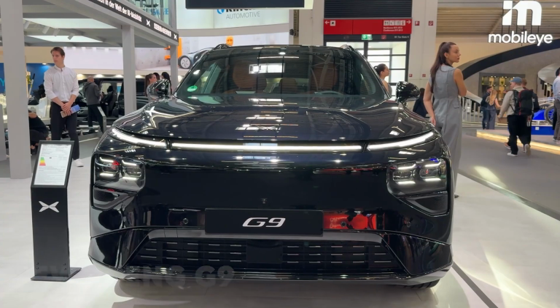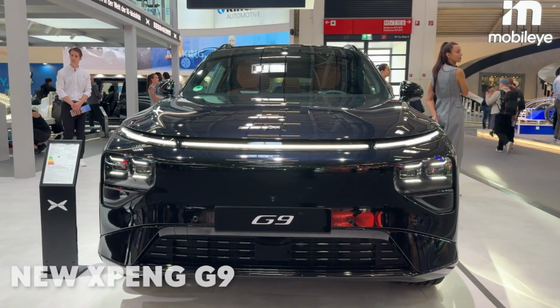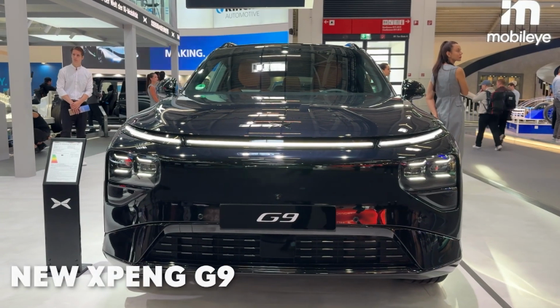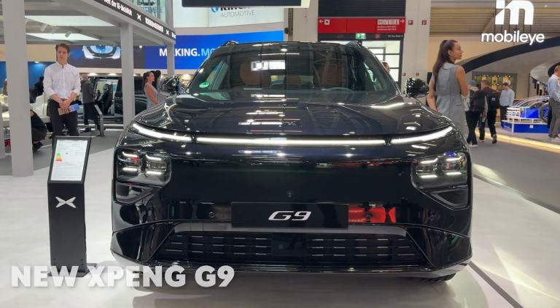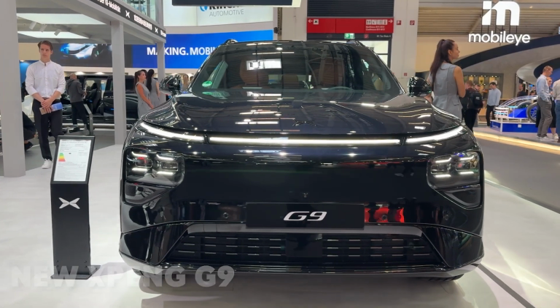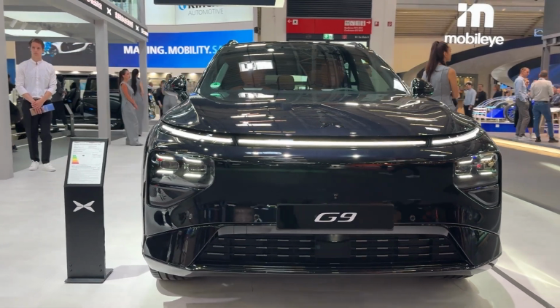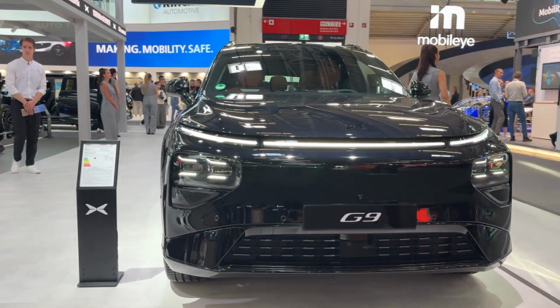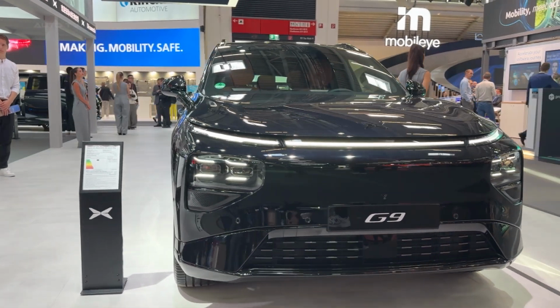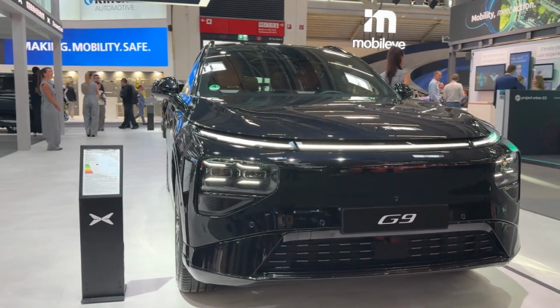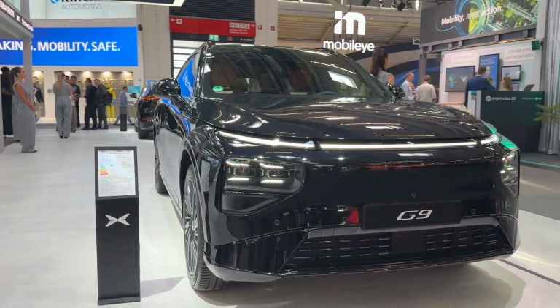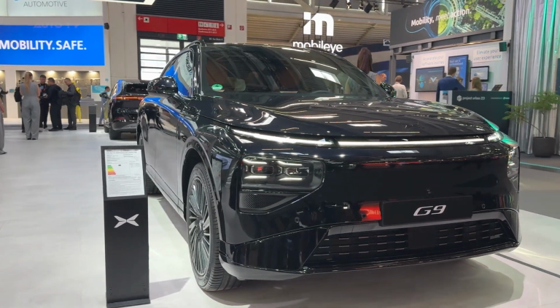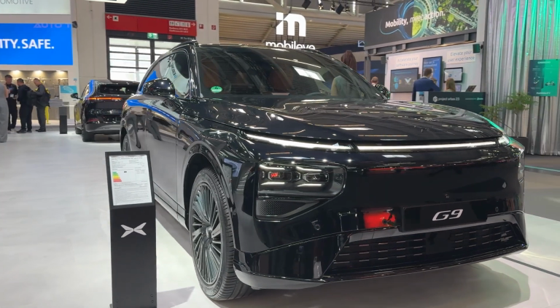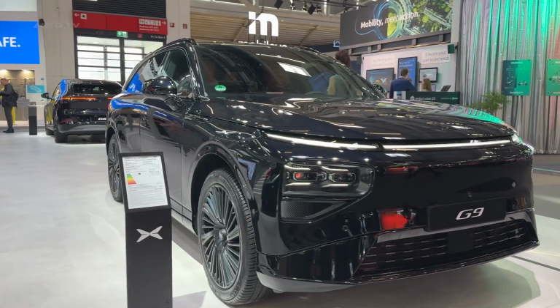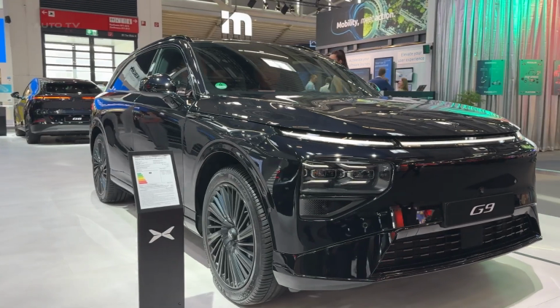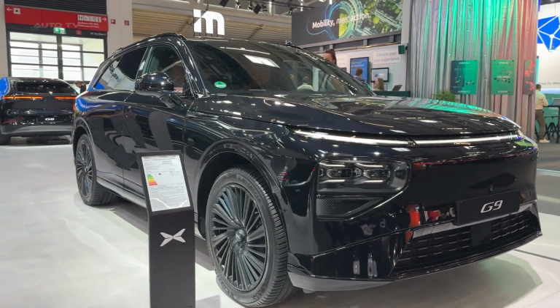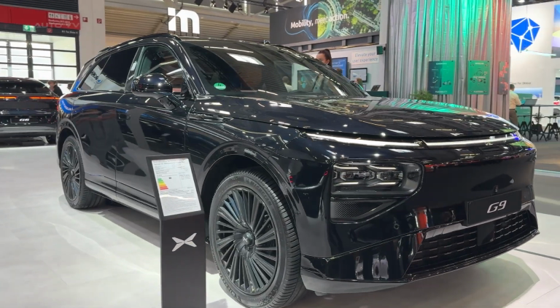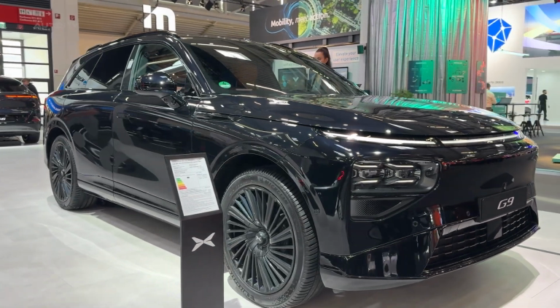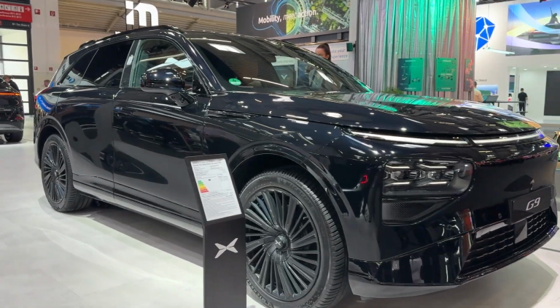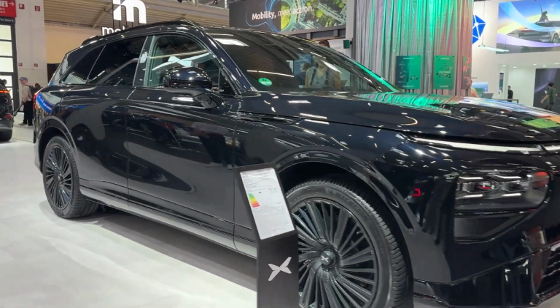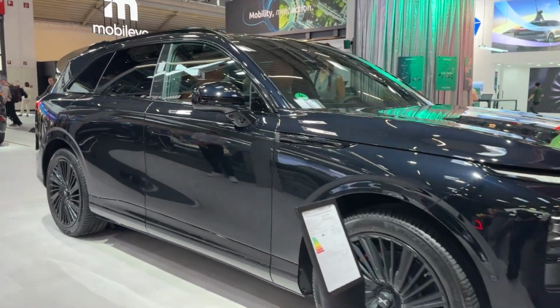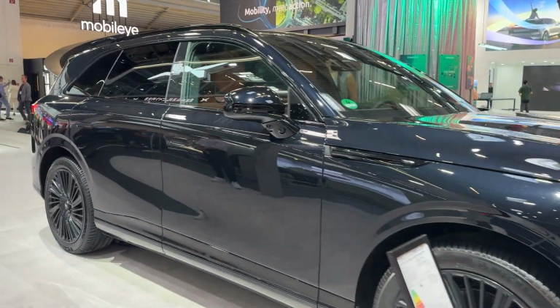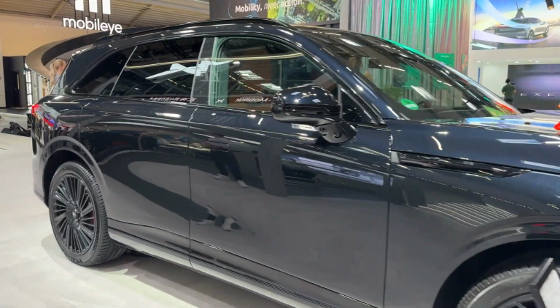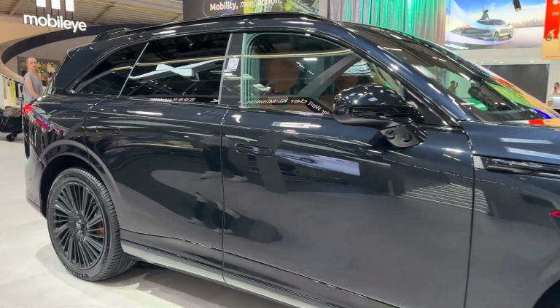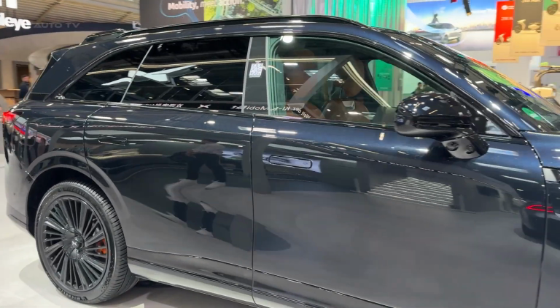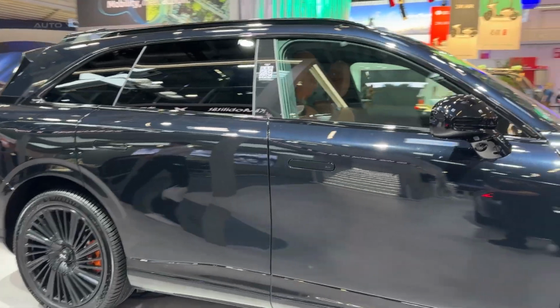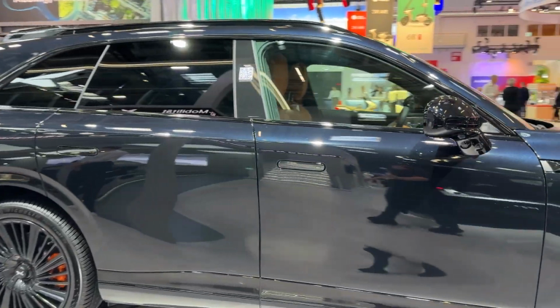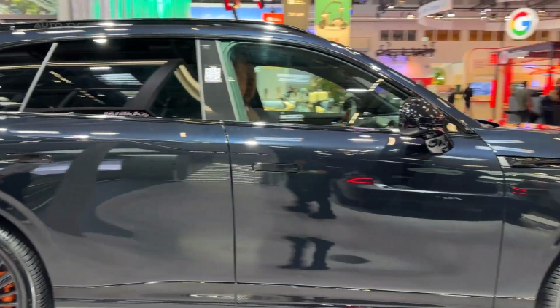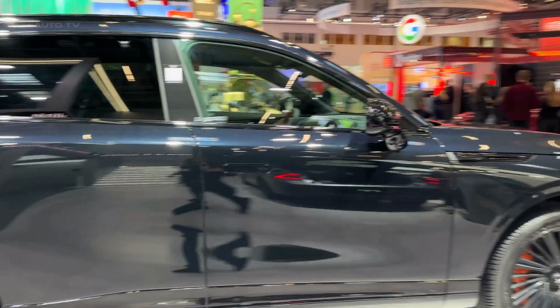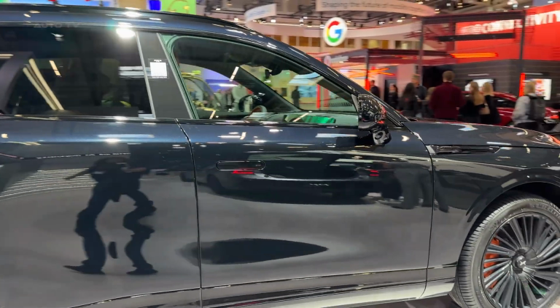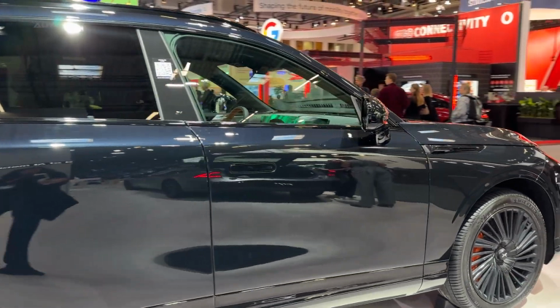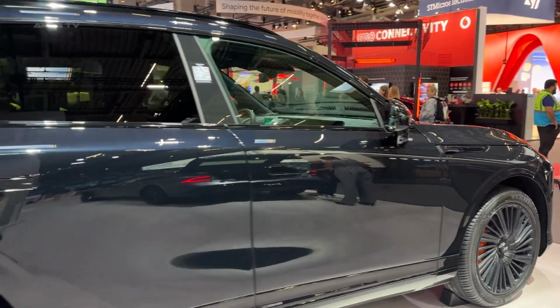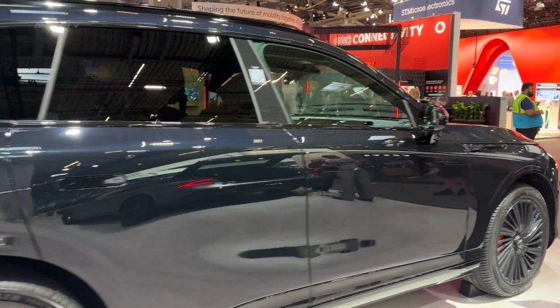Picture this: zero to 100 in 4.2 seconds. A massive SUV that charges faster than you can grab a coffee. And technology that makes a Tesla look outdated. This is the new Xpeng G9, and it might just be the electric SUV everyone's been sleeping on.